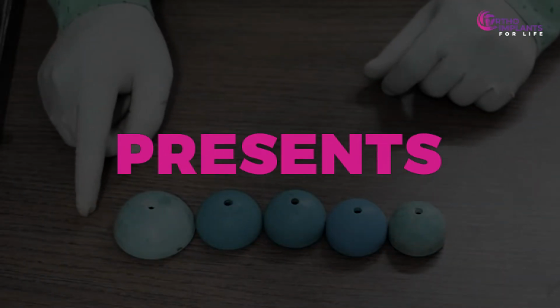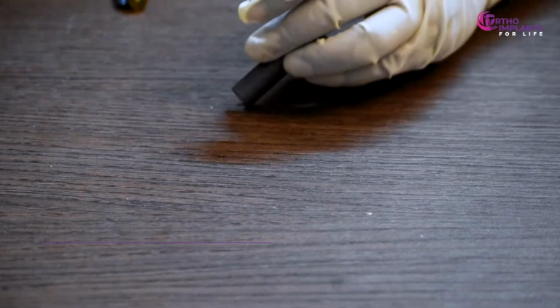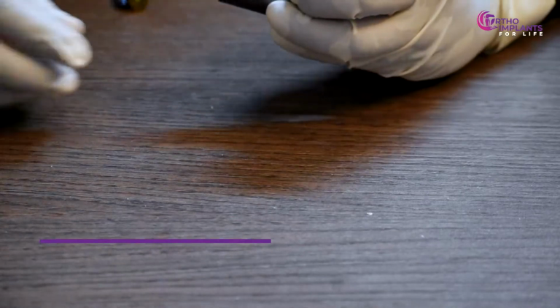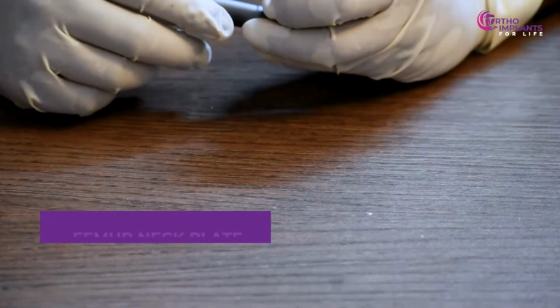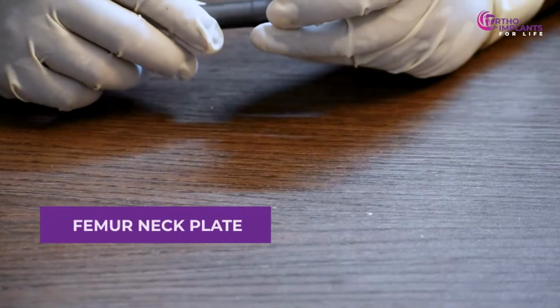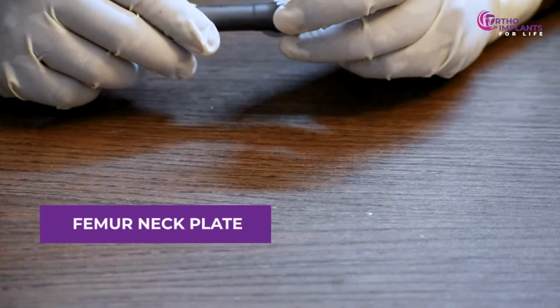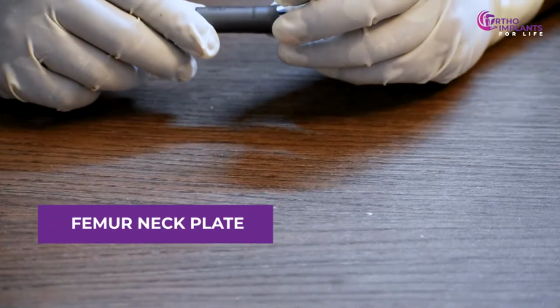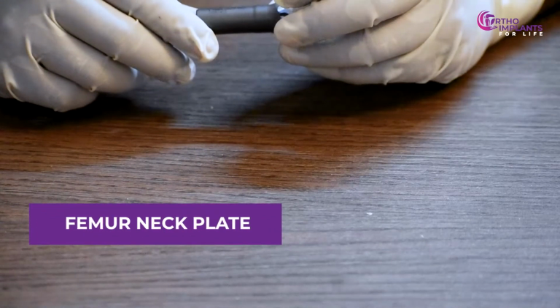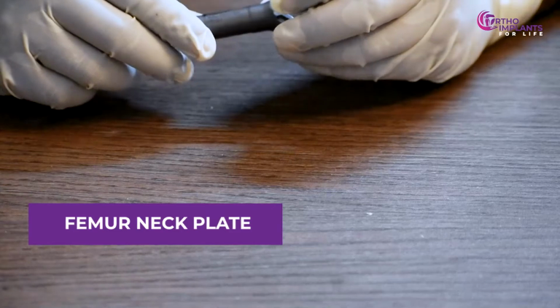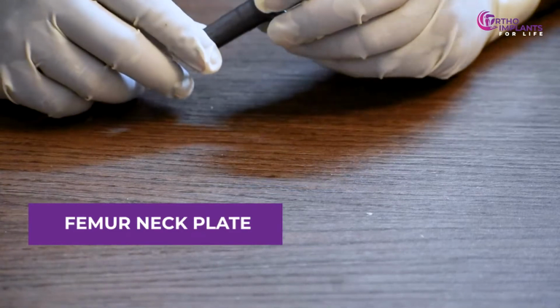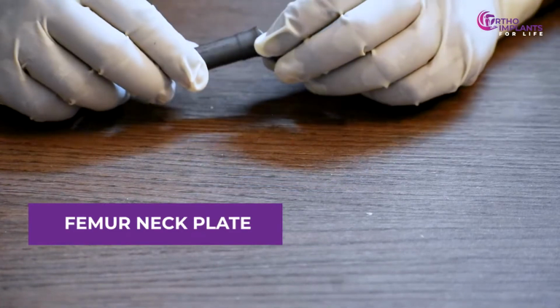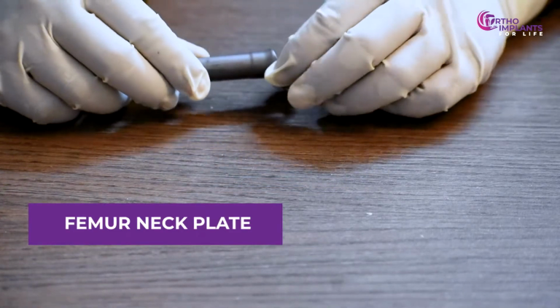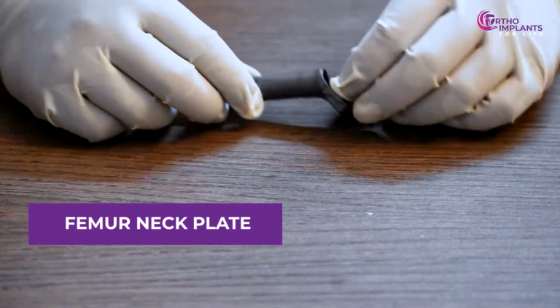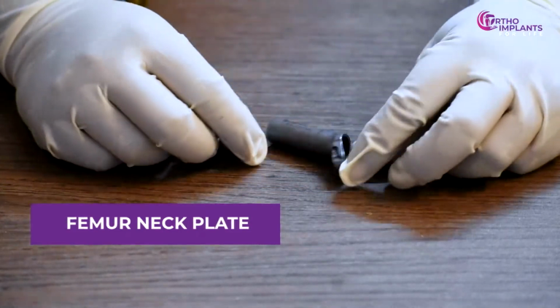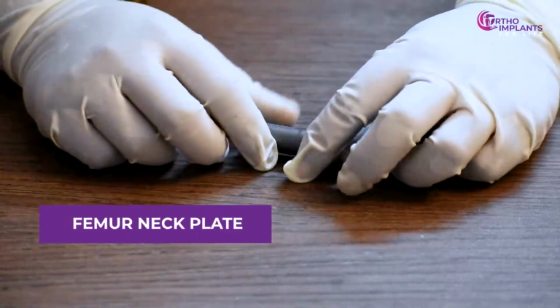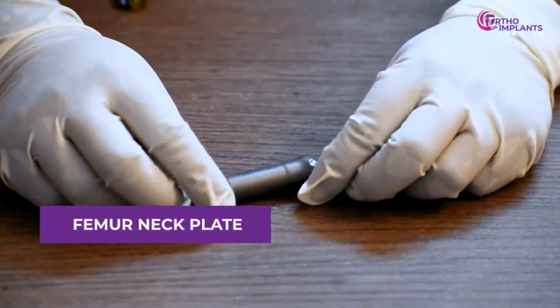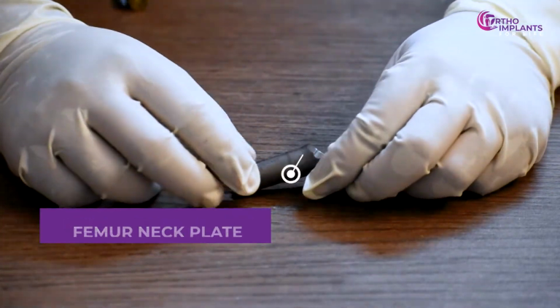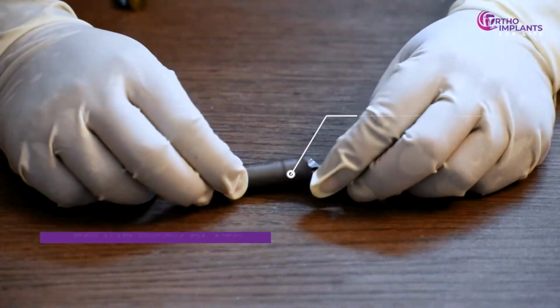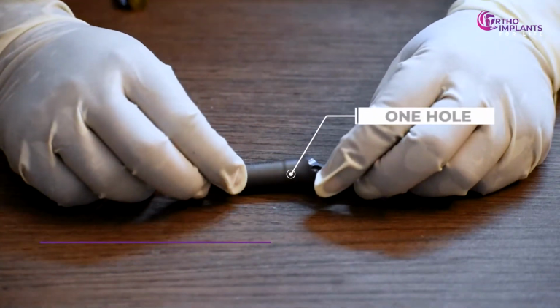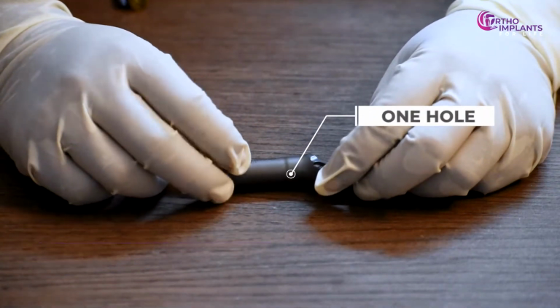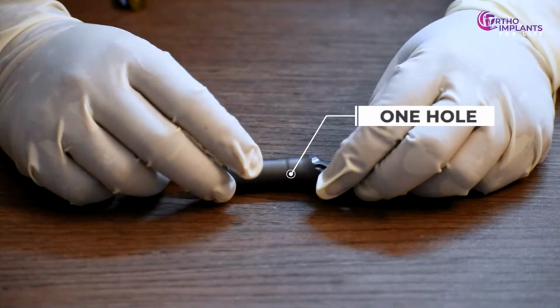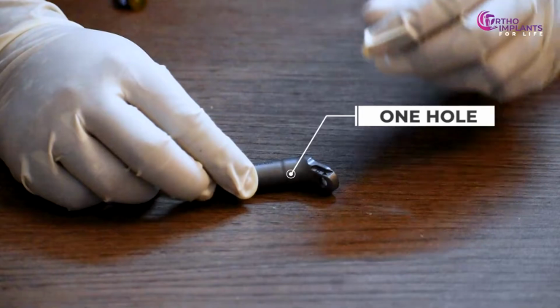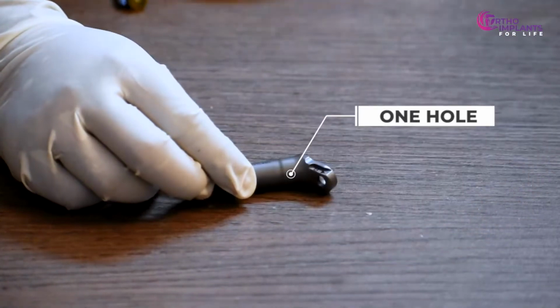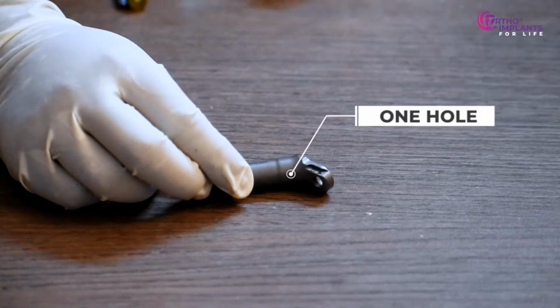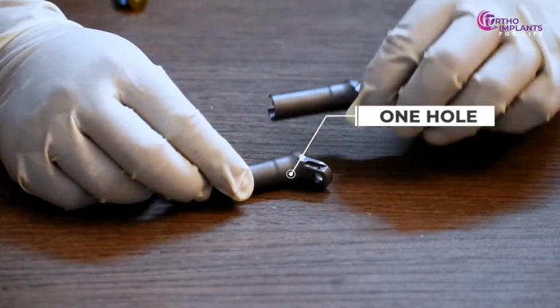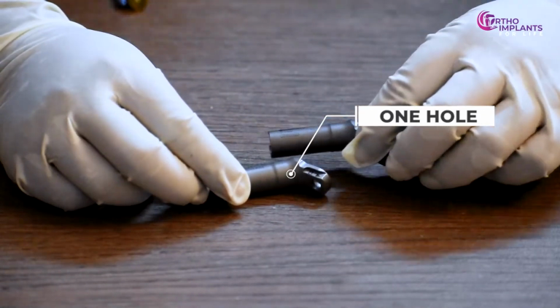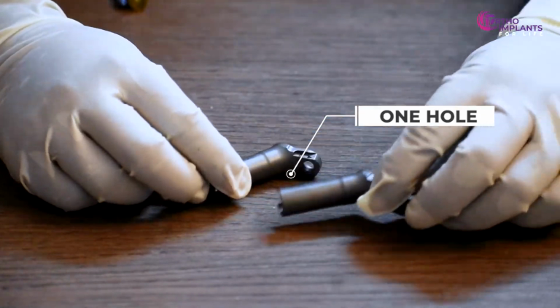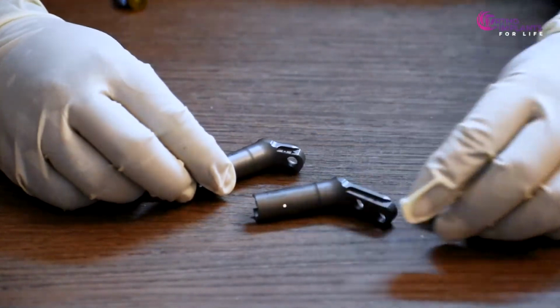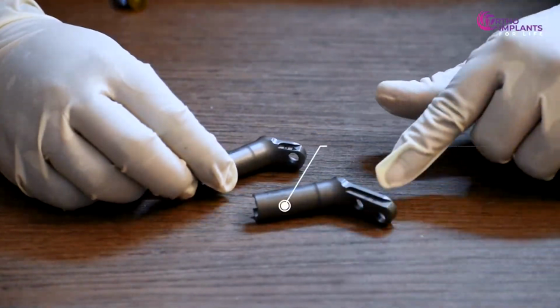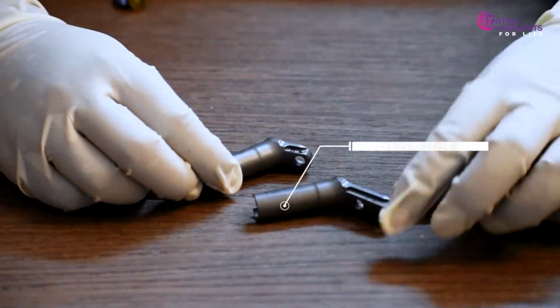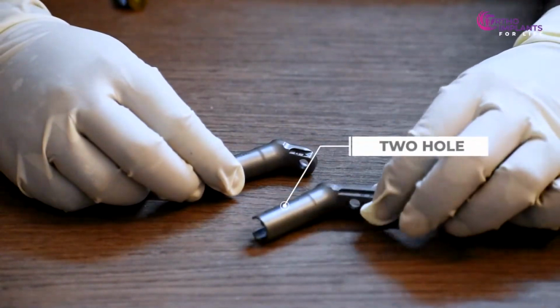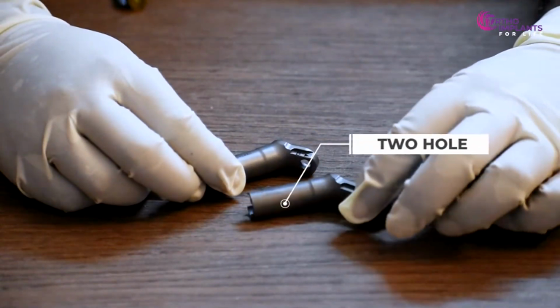This is the femur neck plate which comes in both one hole and two hole variations. This one is the one hole, and this is the two hole variation.